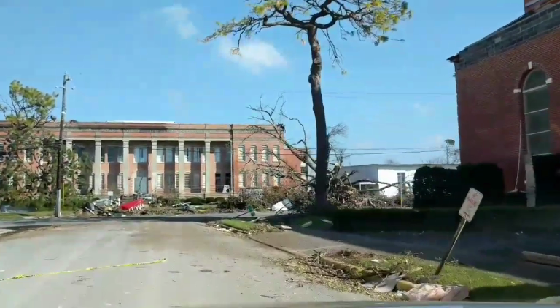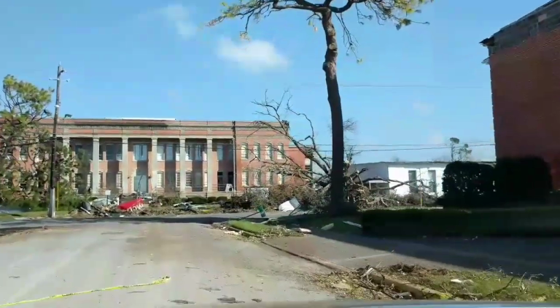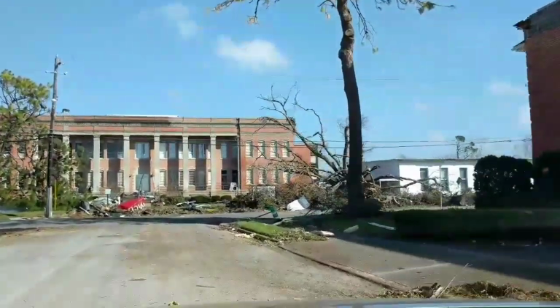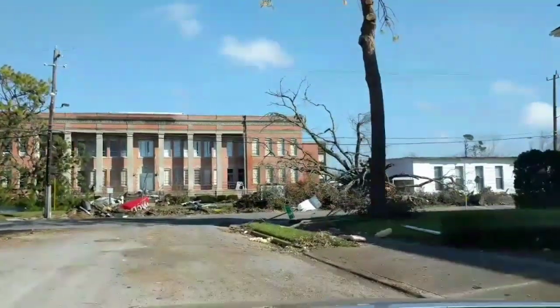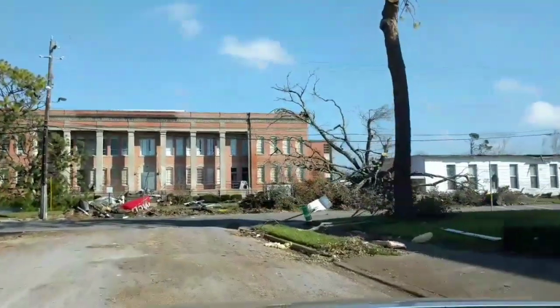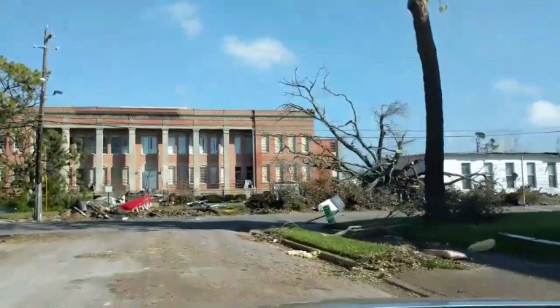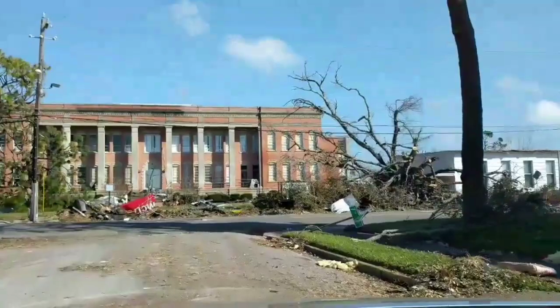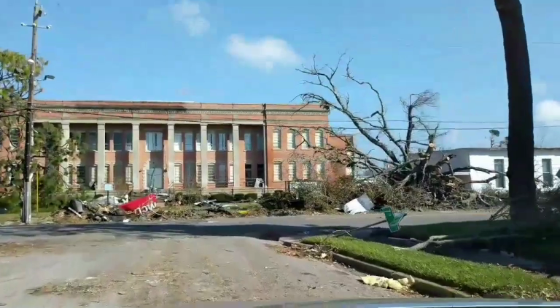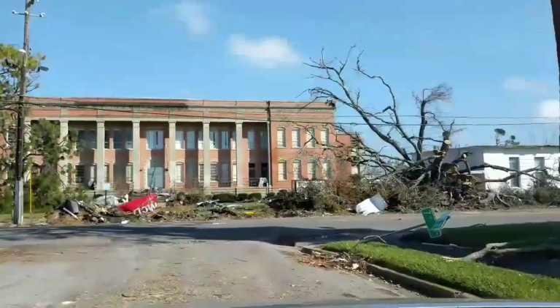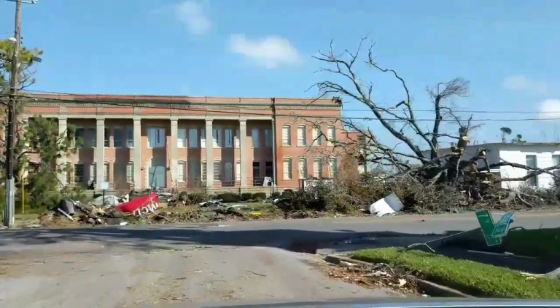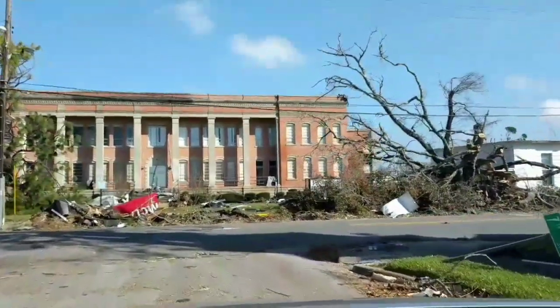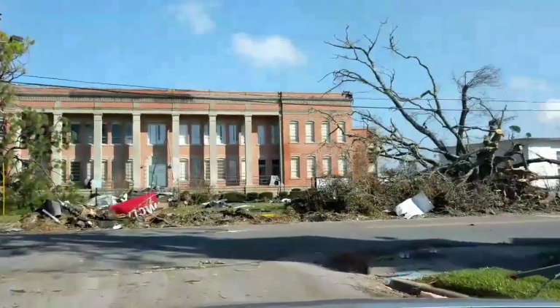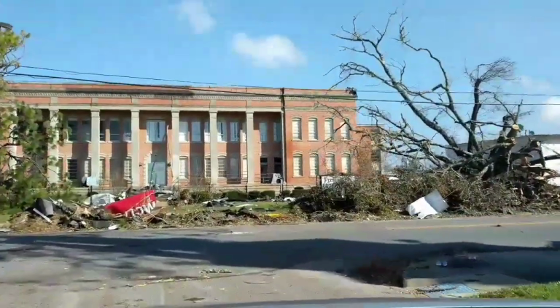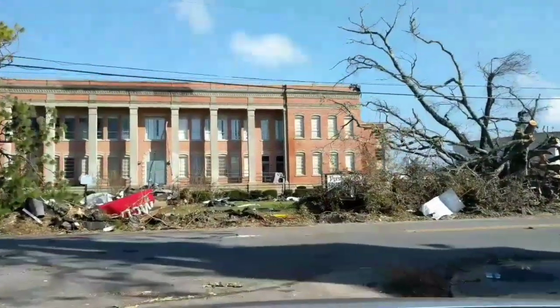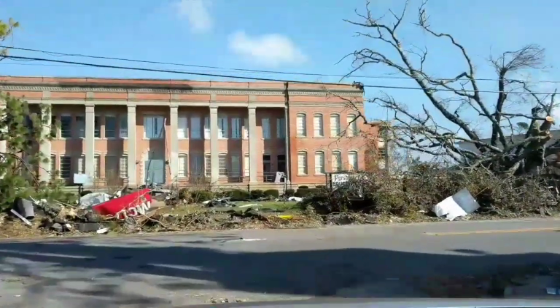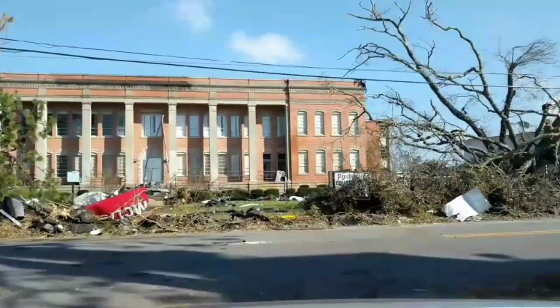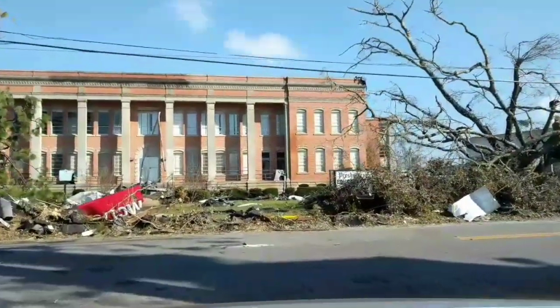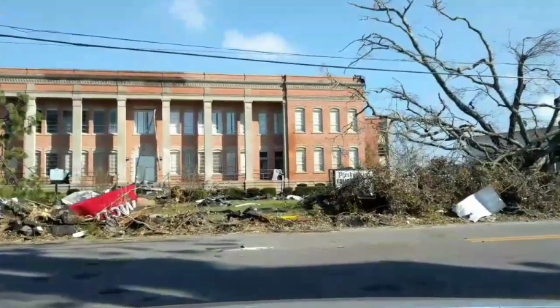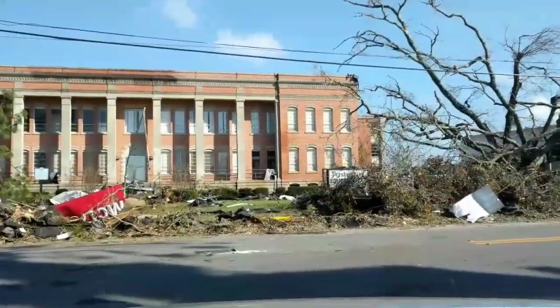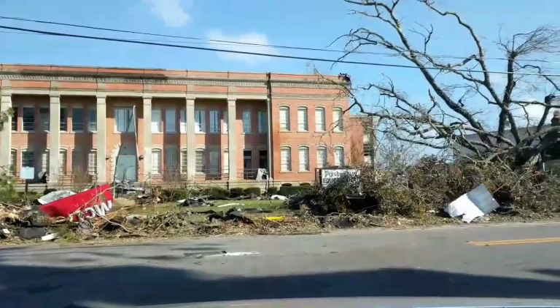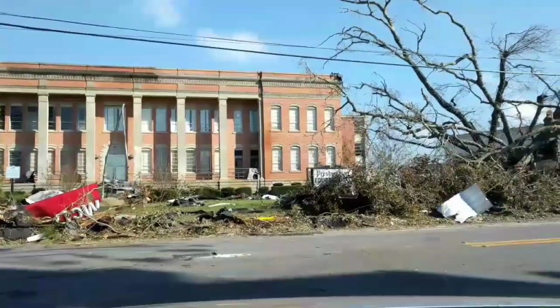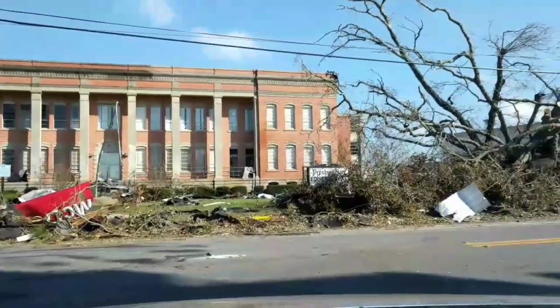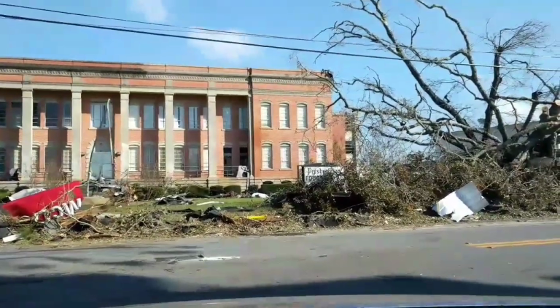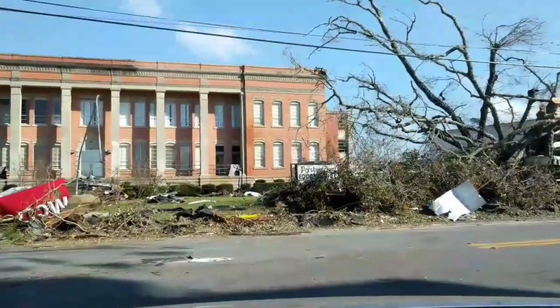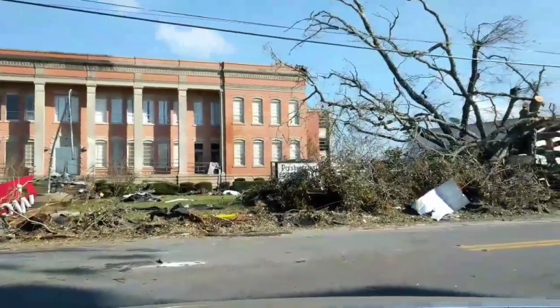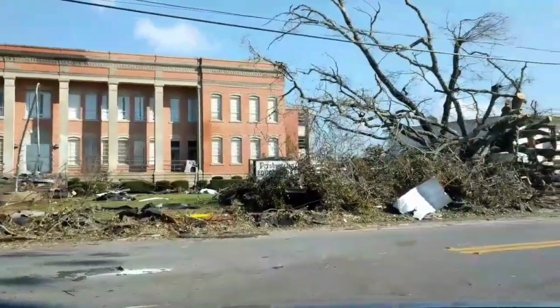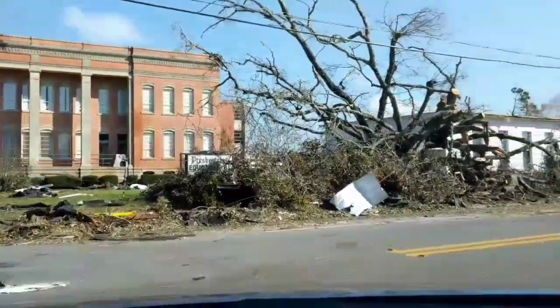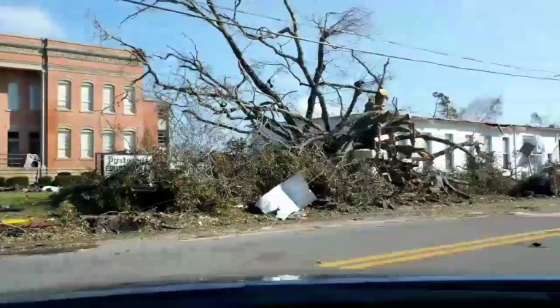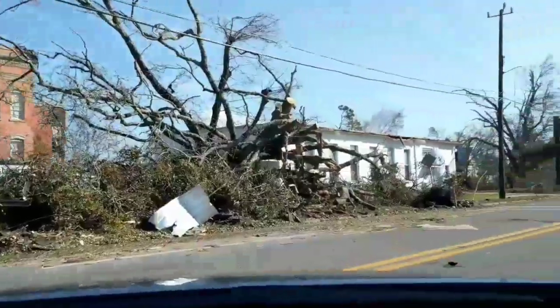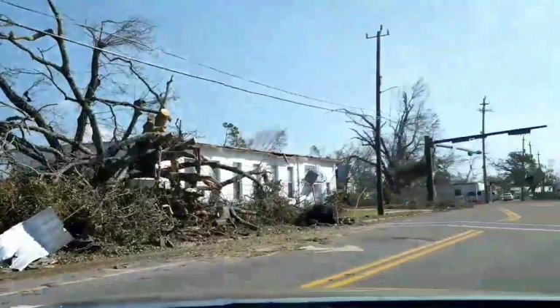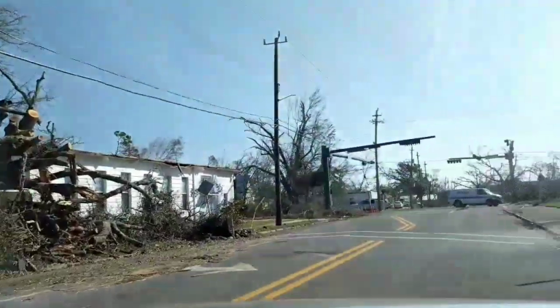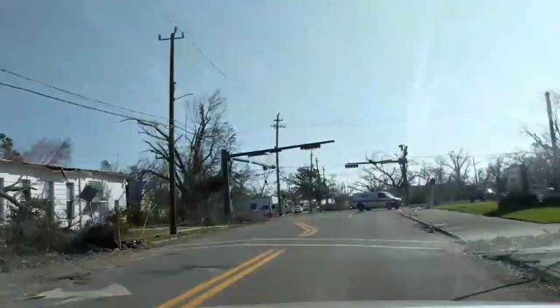This is 7th Avenue. As you can see, most of the stop signs and street signs got blown down or away. Look at the McDonald's sign. Same thing with the building across the street.